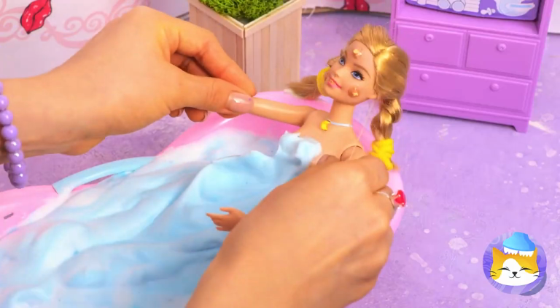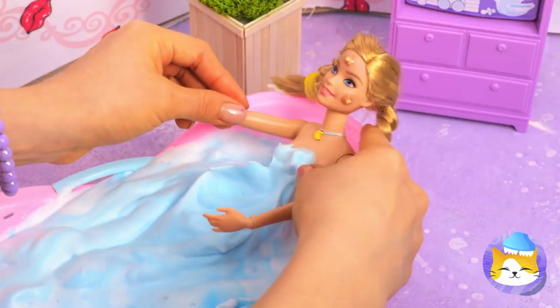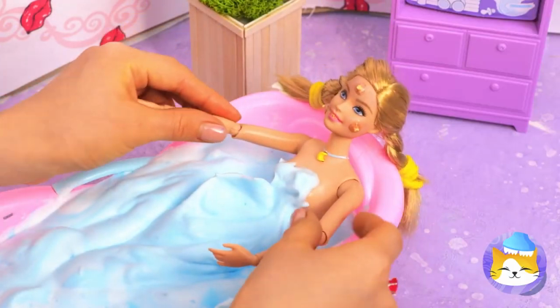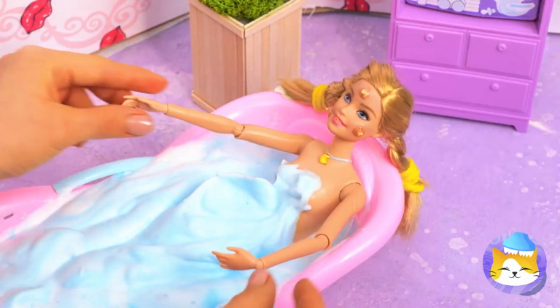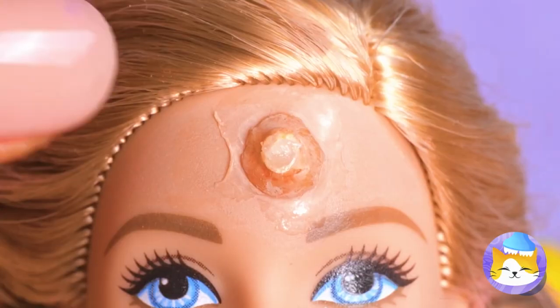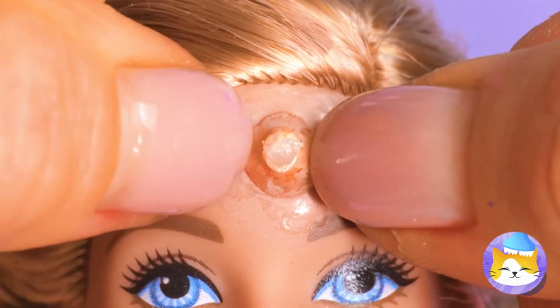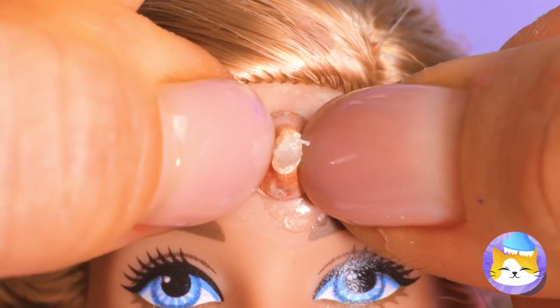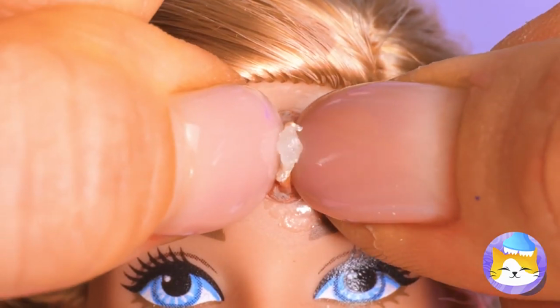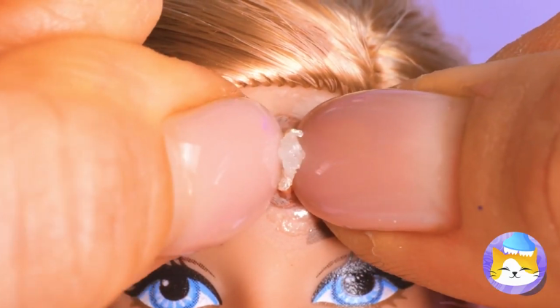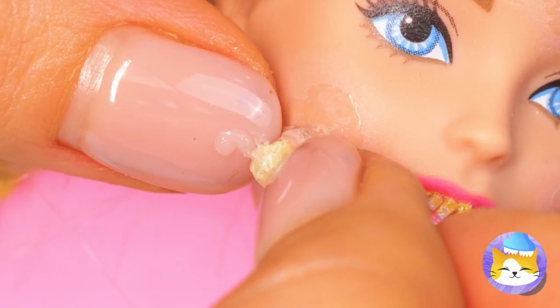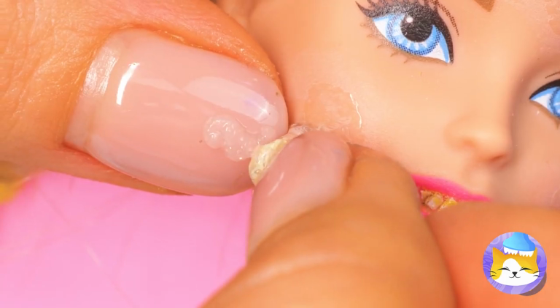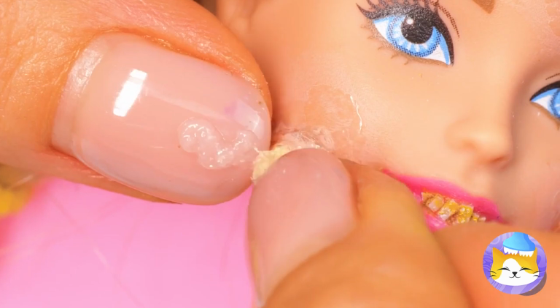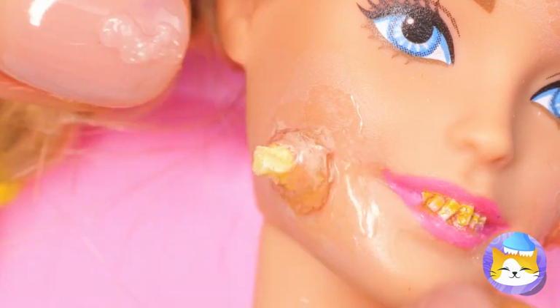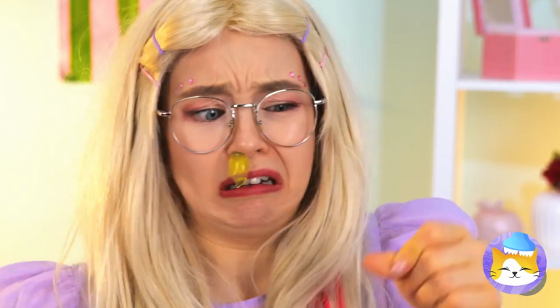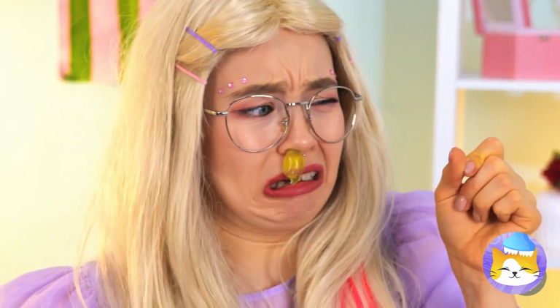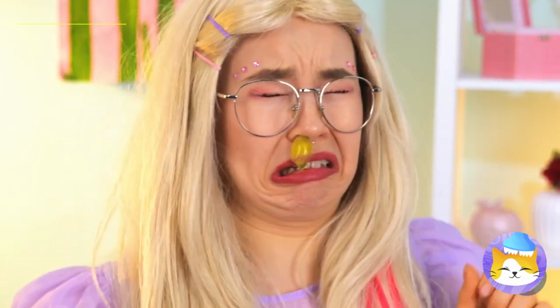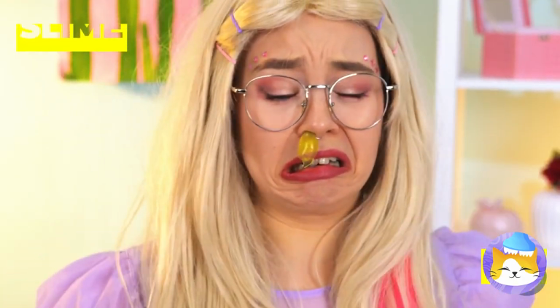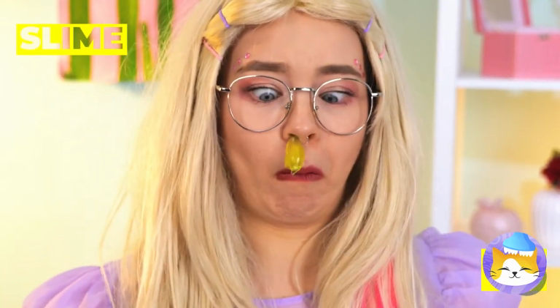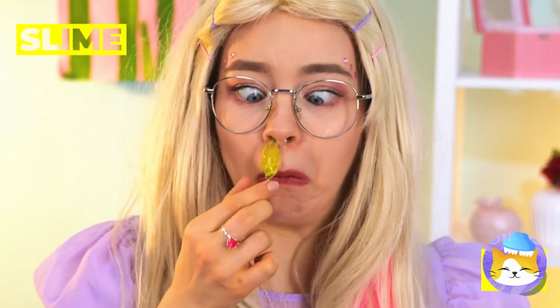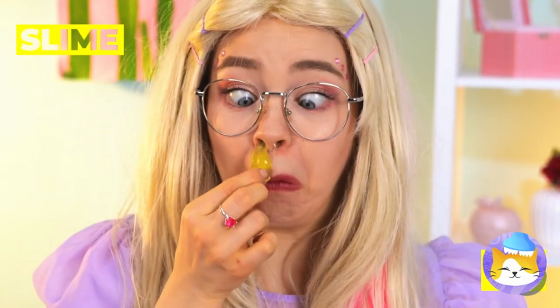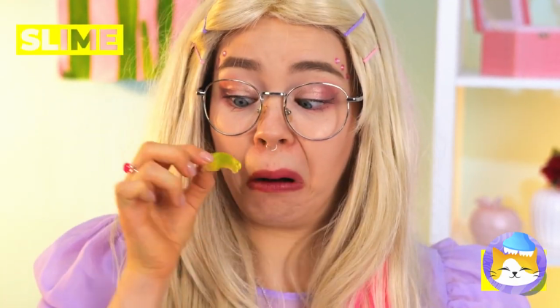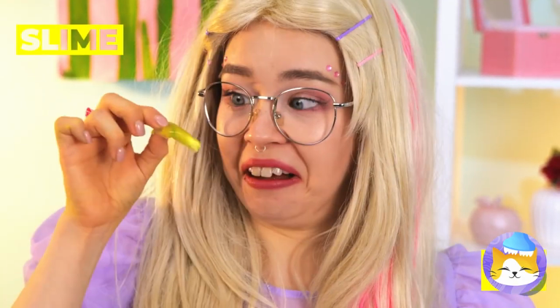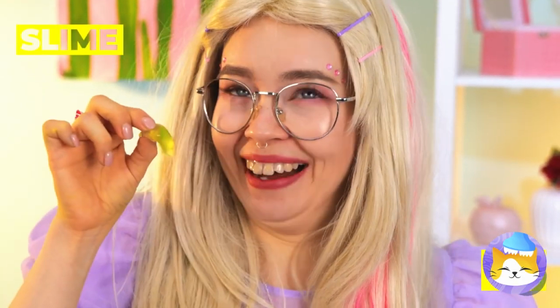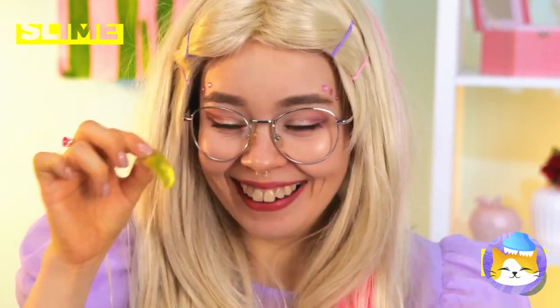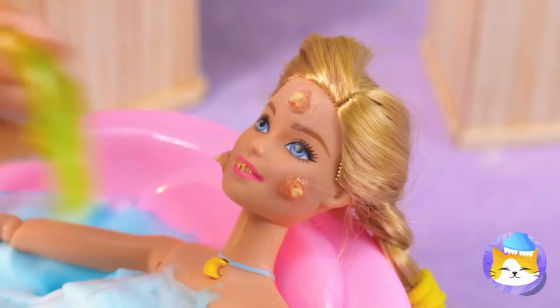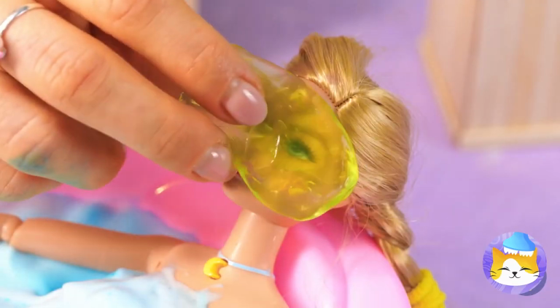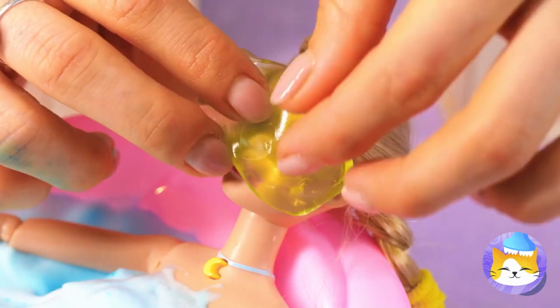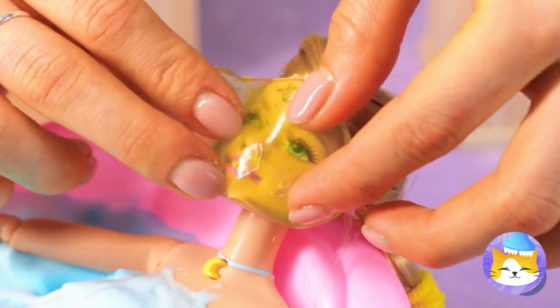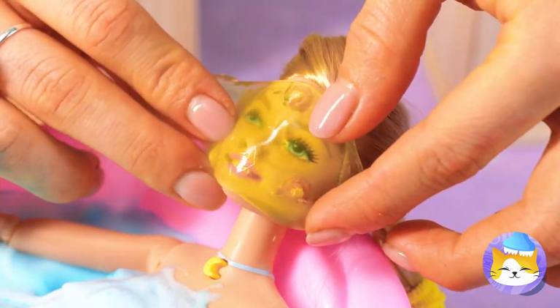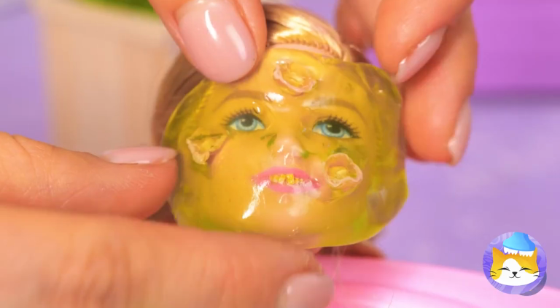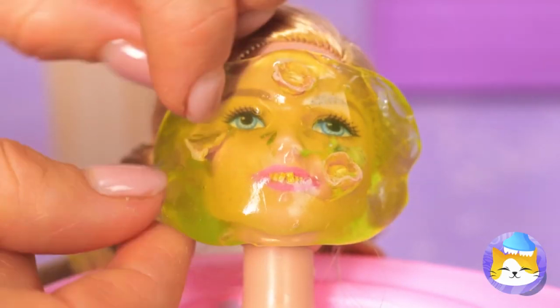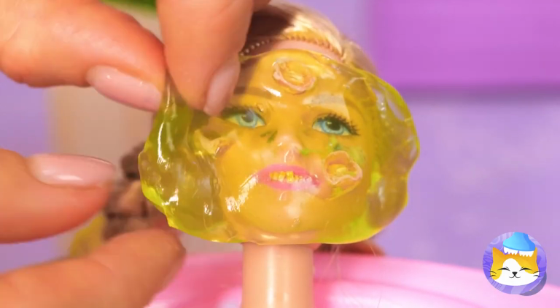Just in time for a makeover, too. Let's clear those zits. Want to wipe your nose? Shame to waste good slime — makes for great facials.